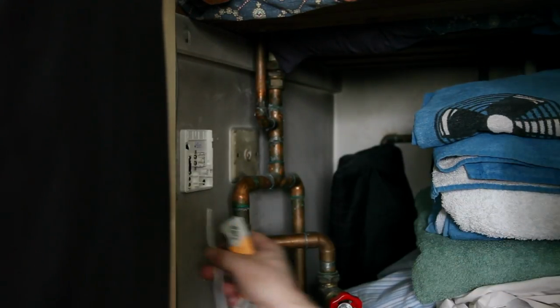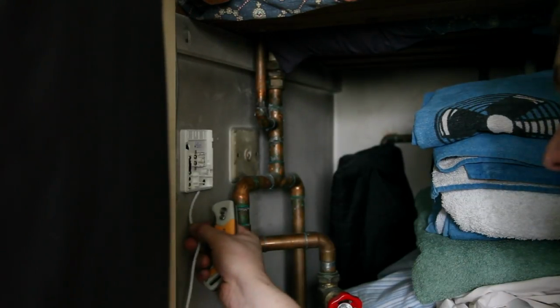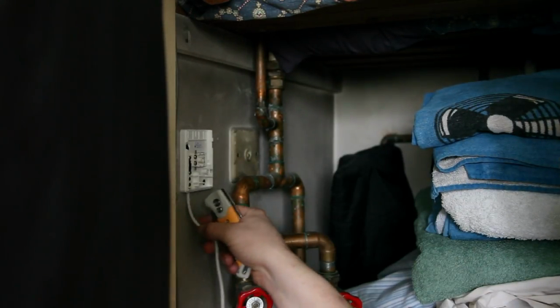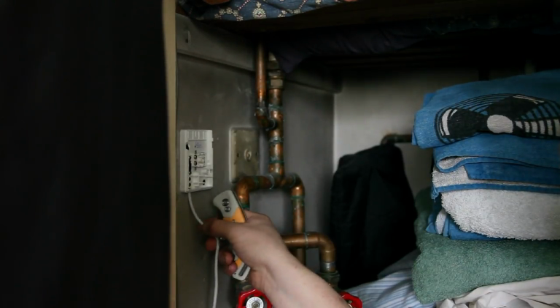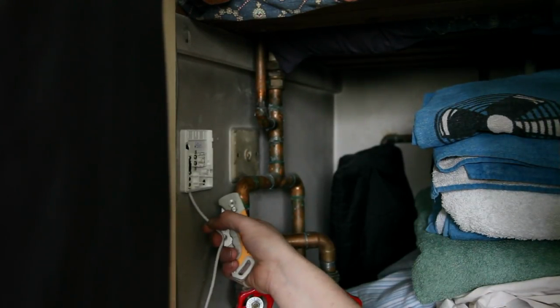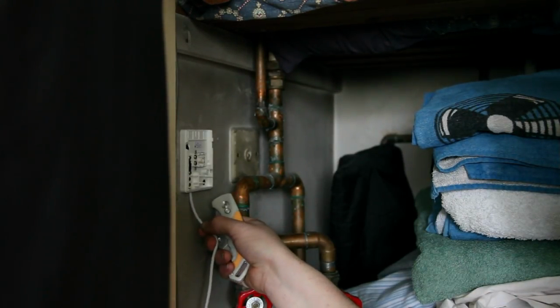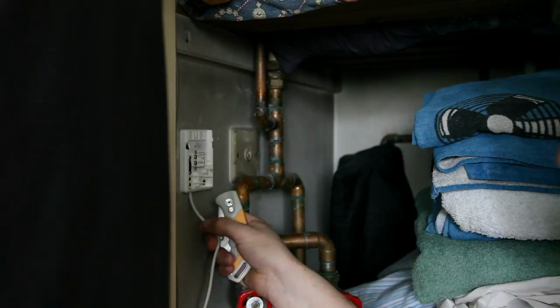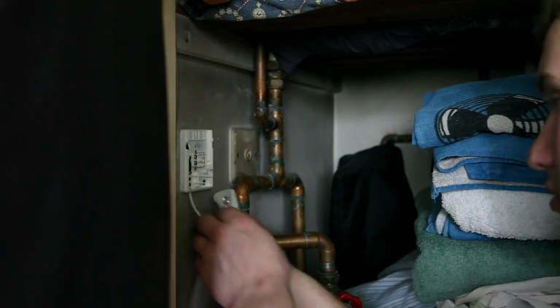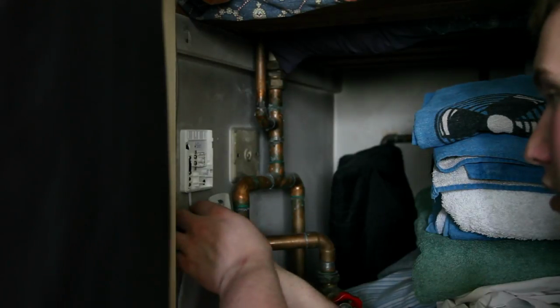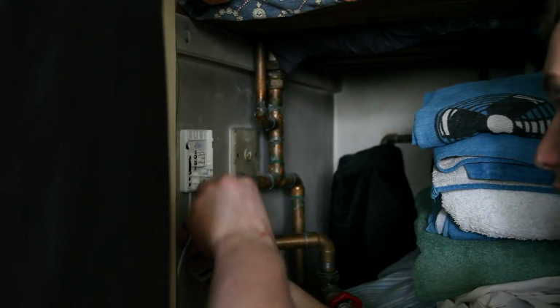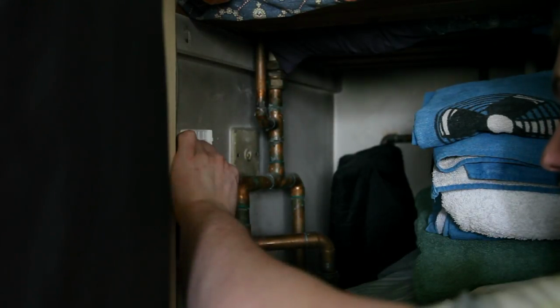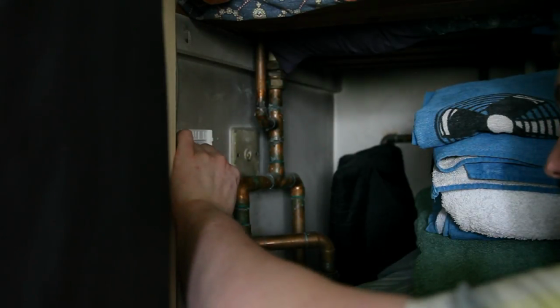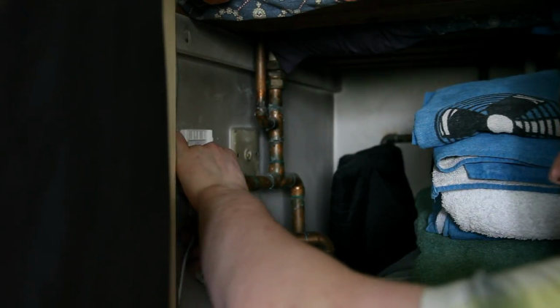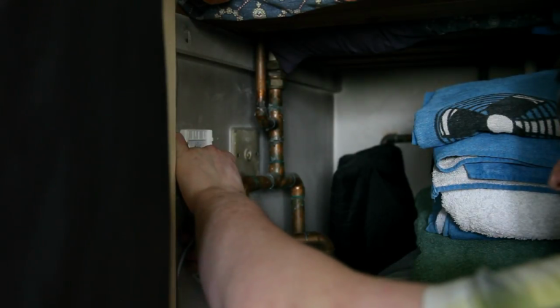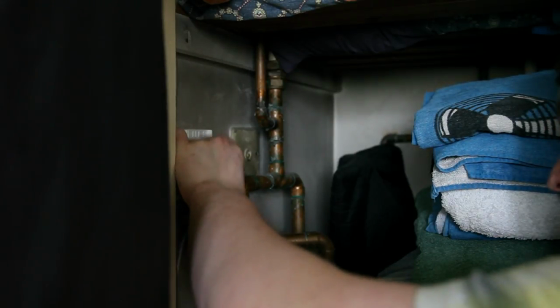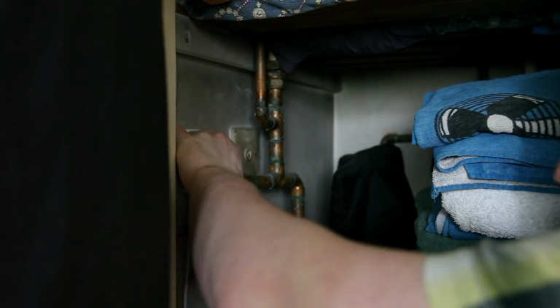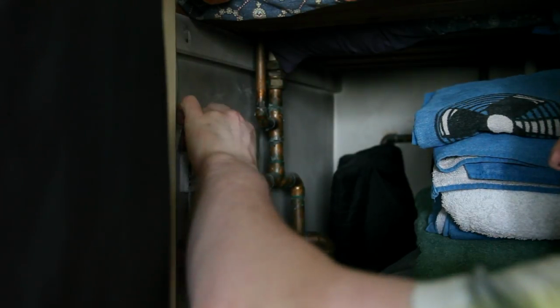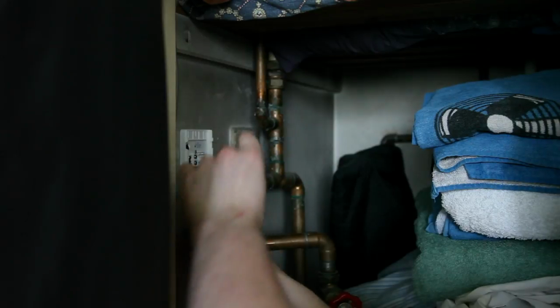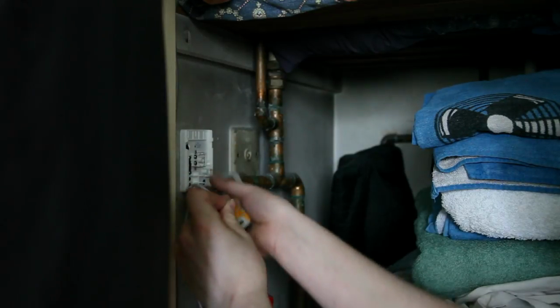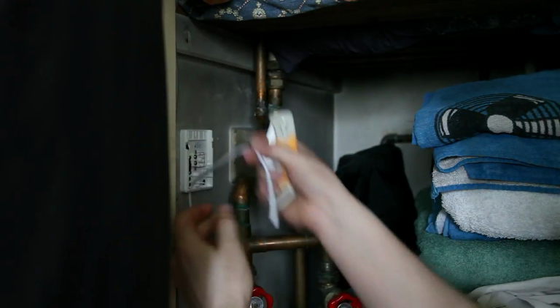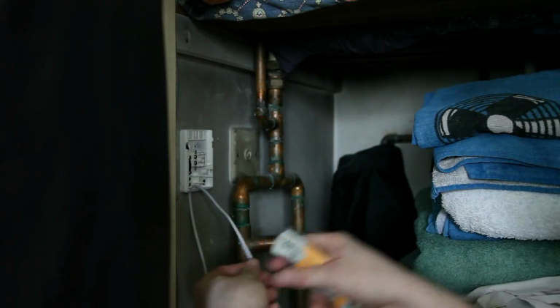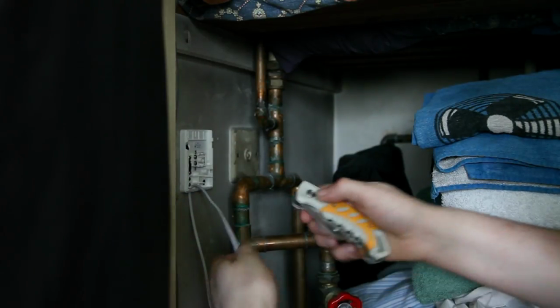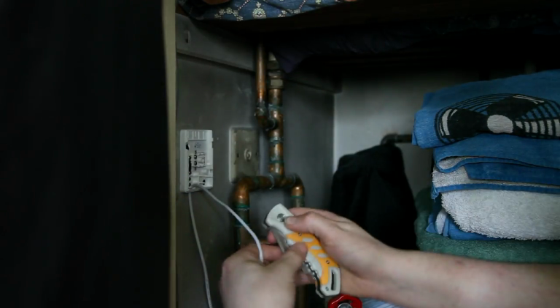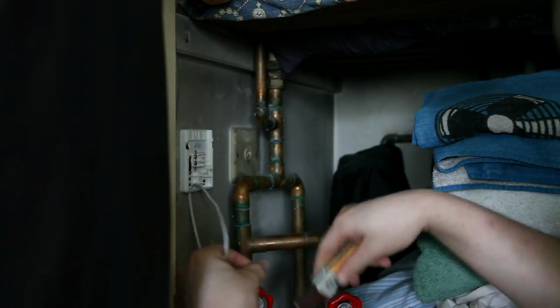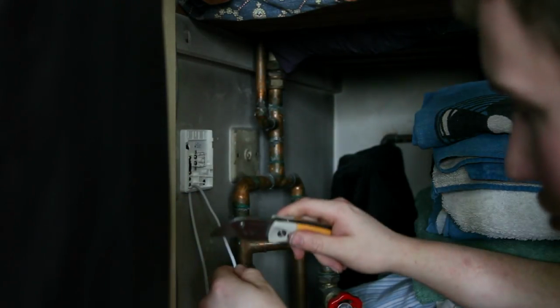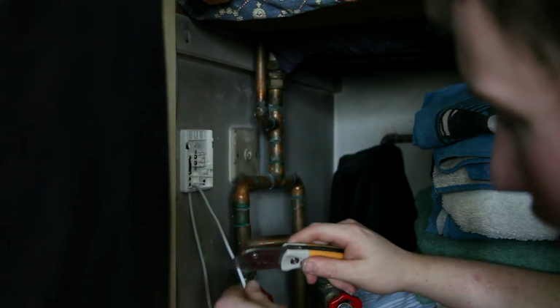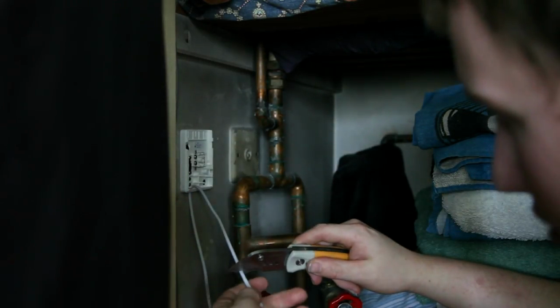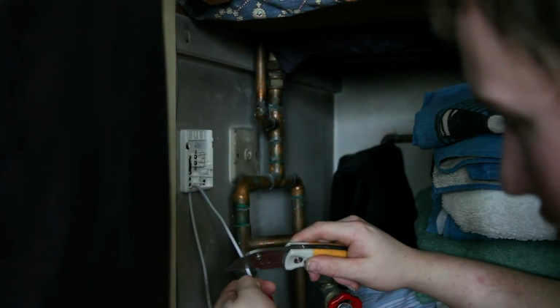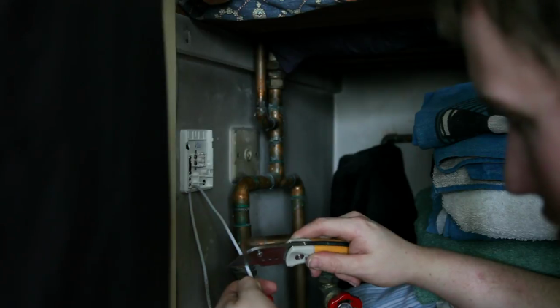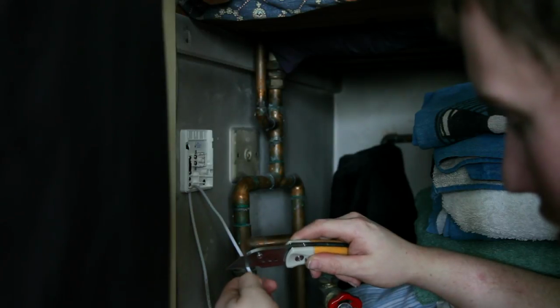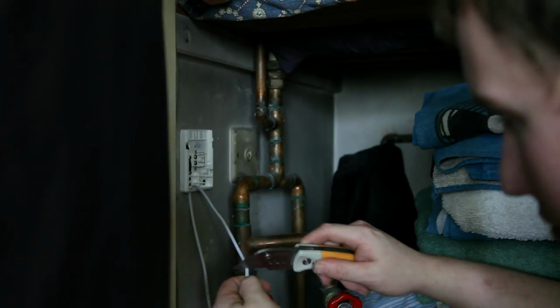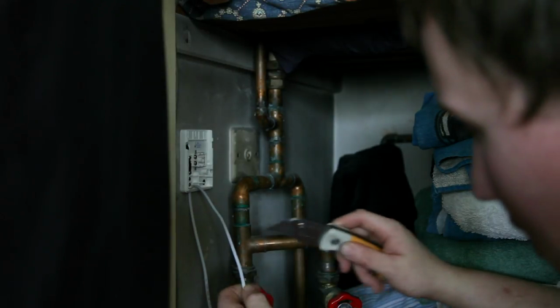Now it's time to wire it up. First, push the cable through here like so, and then strip the alarm cable.